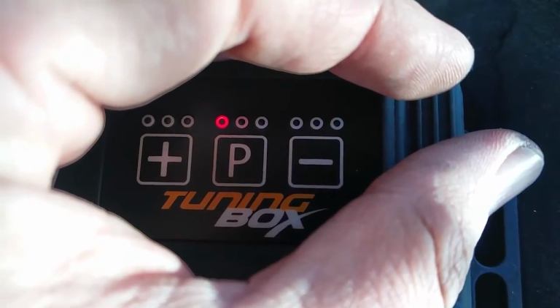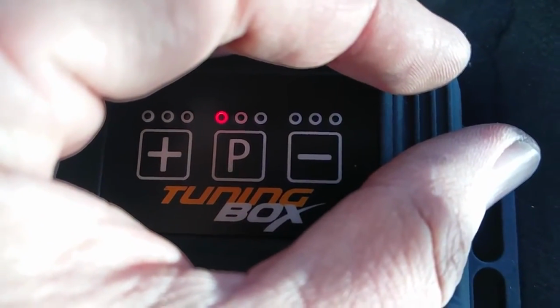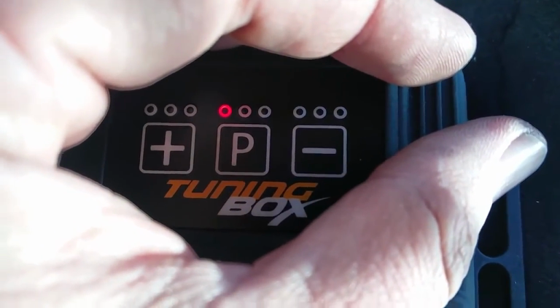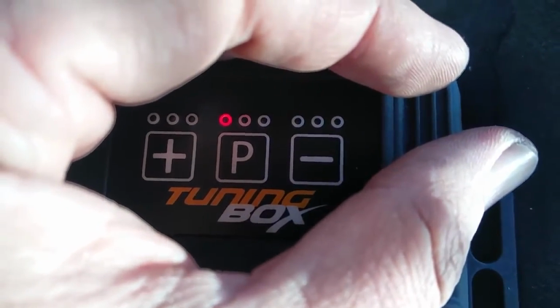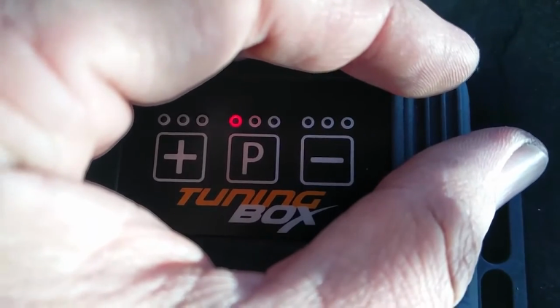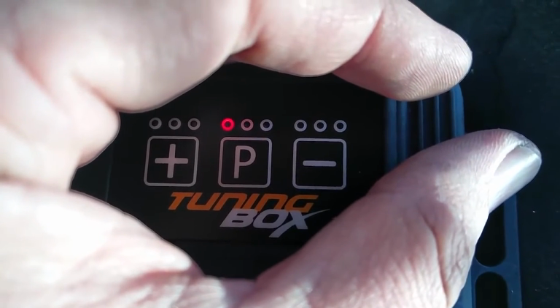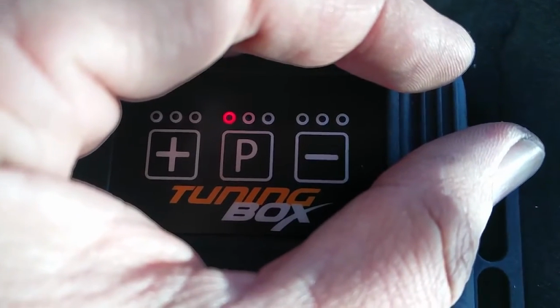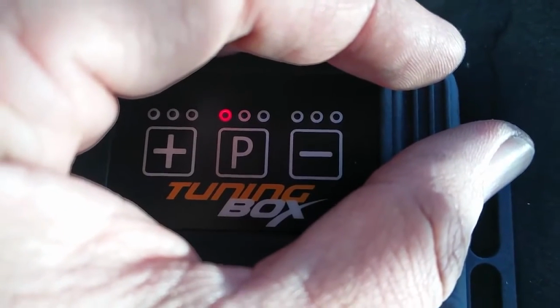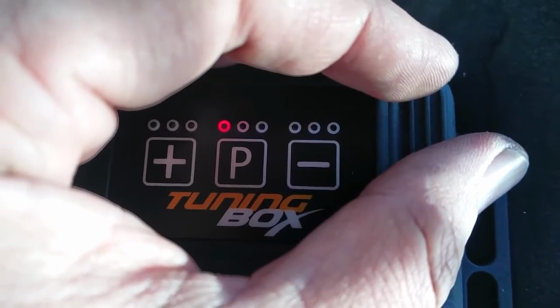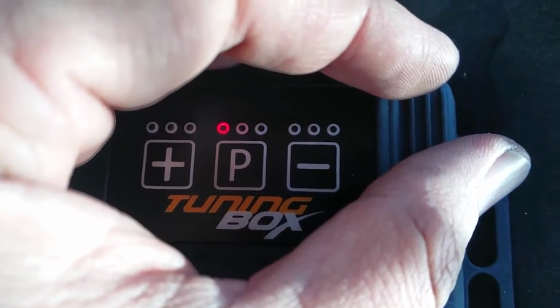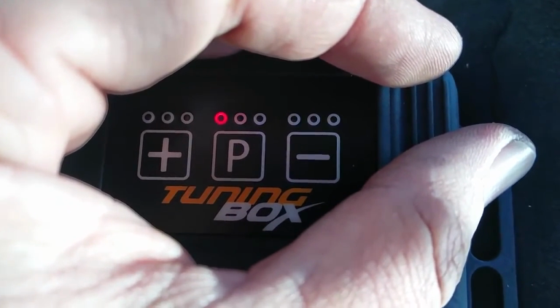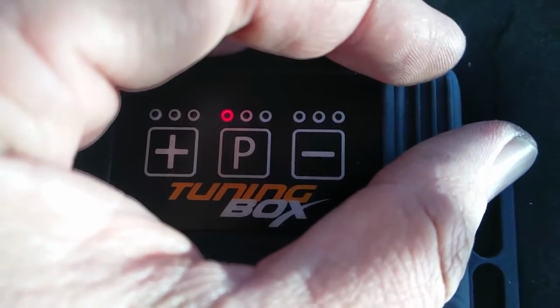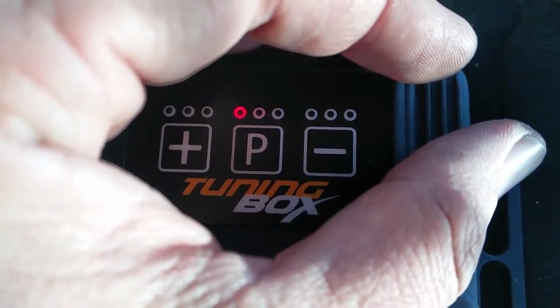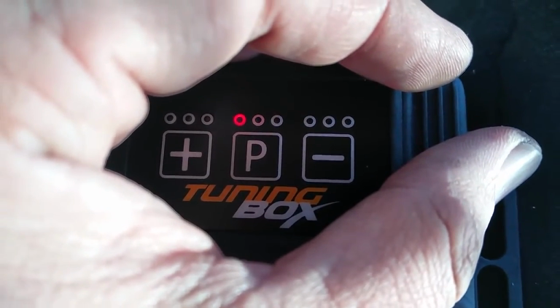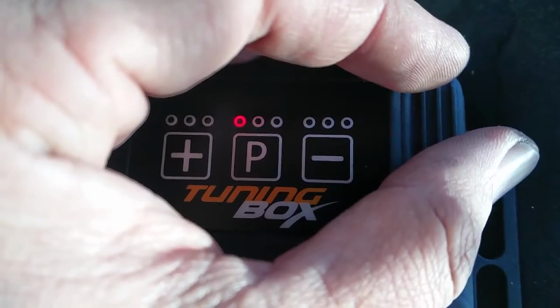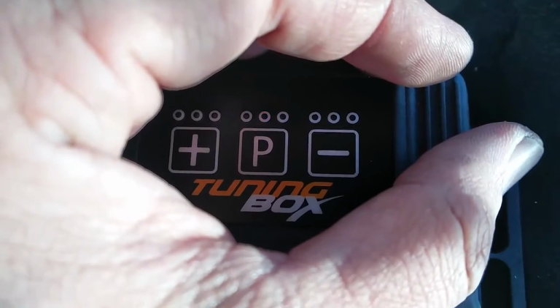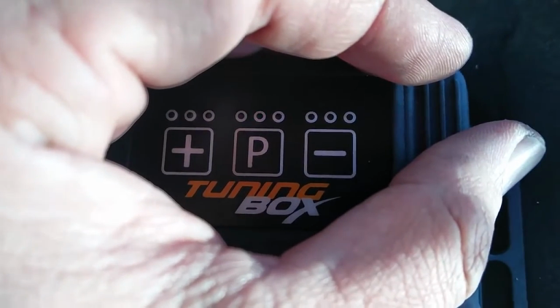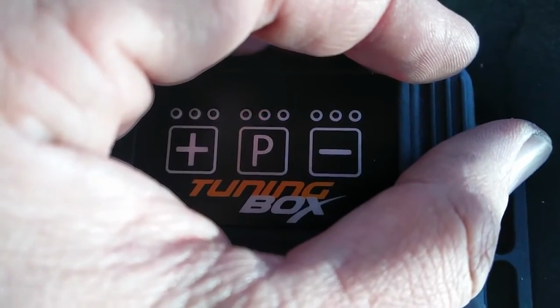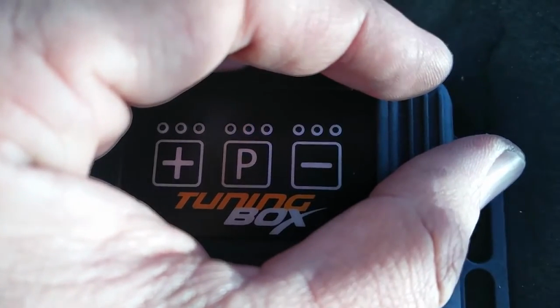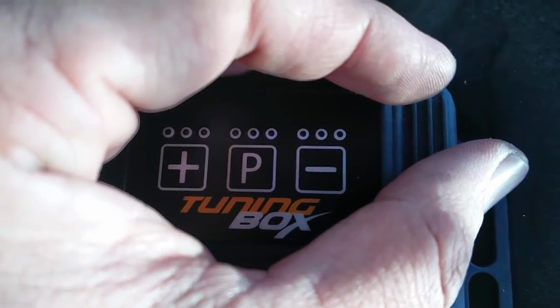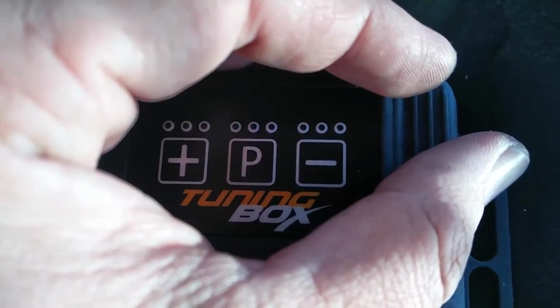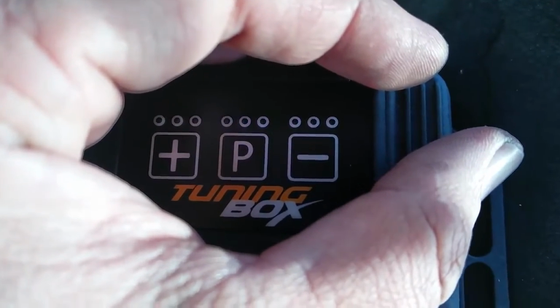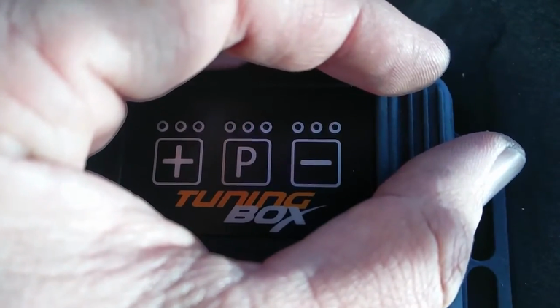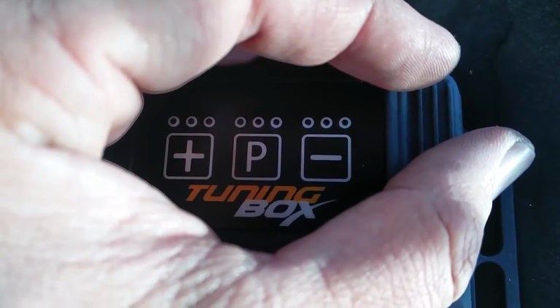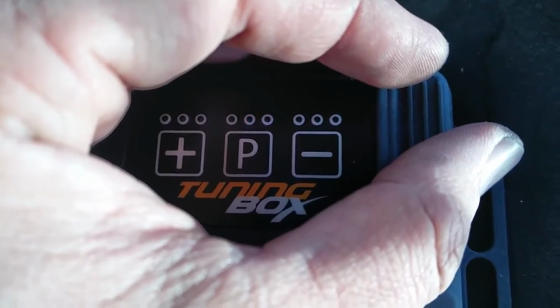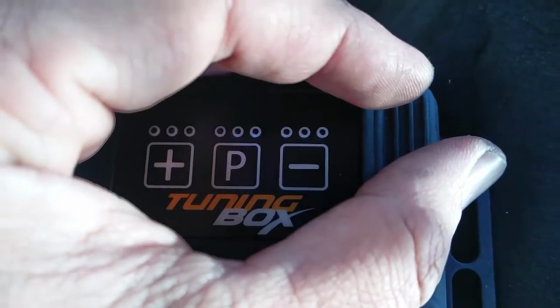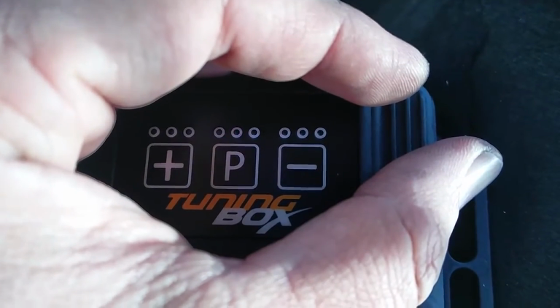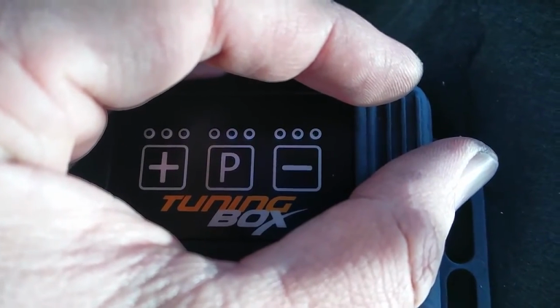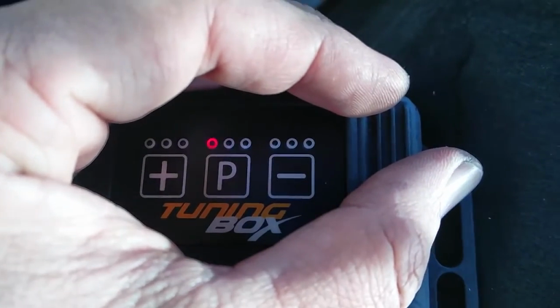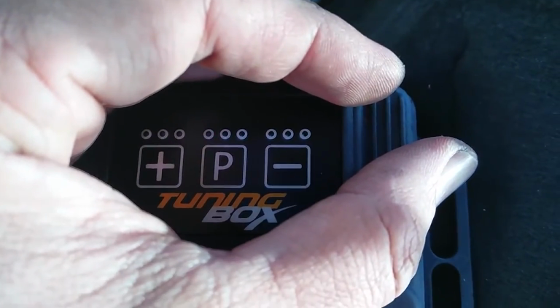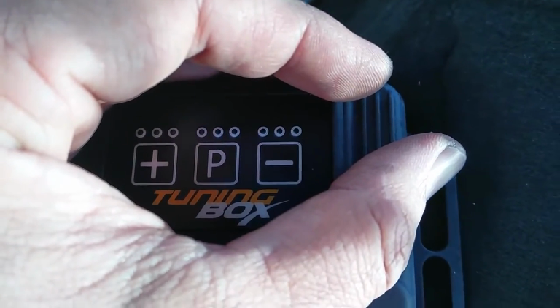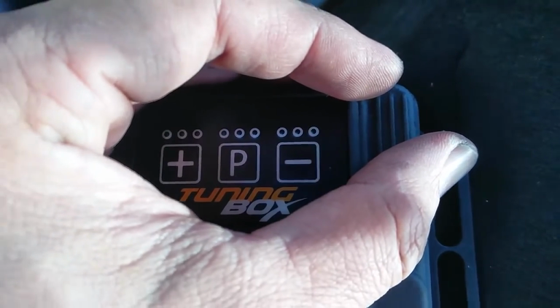Except for the center where the P is, and that's my program slot for the default — or that's where it was. Now it's flashing, which I guess means it's active or running.